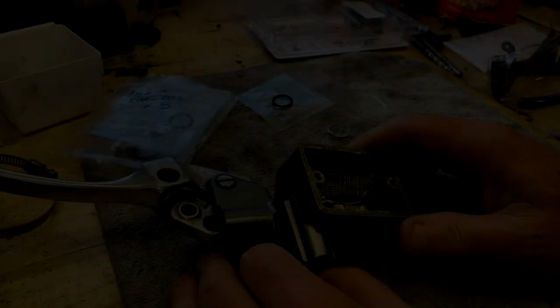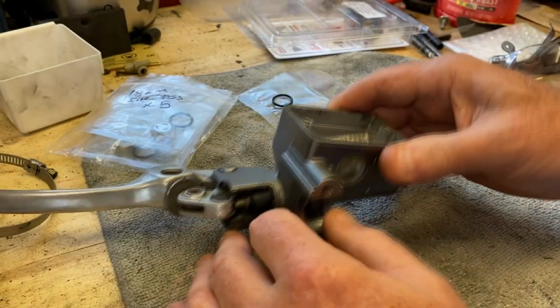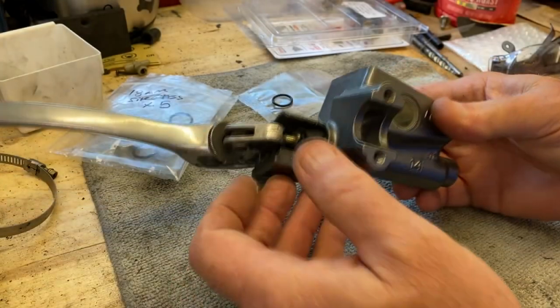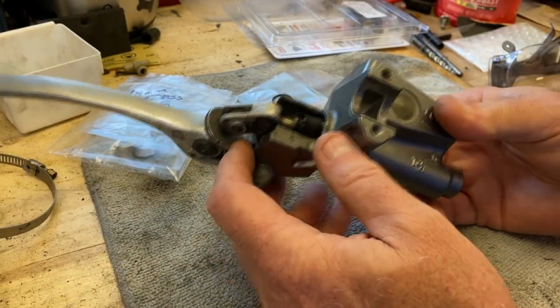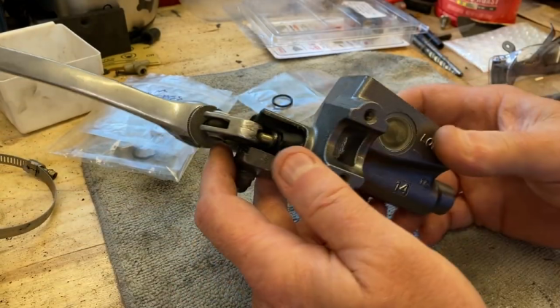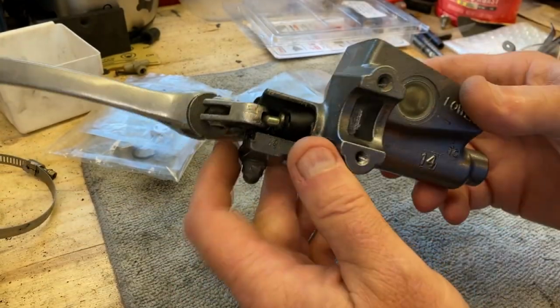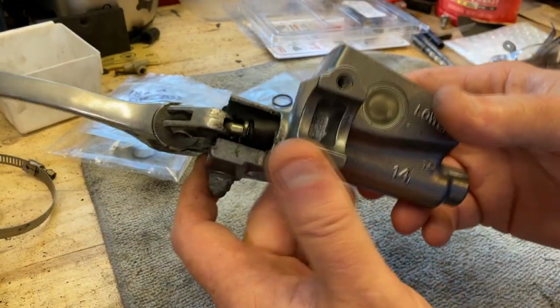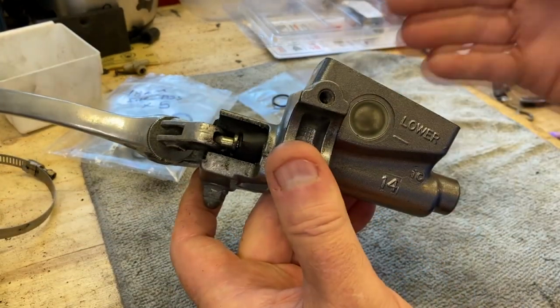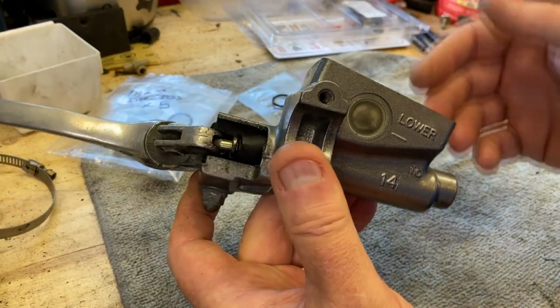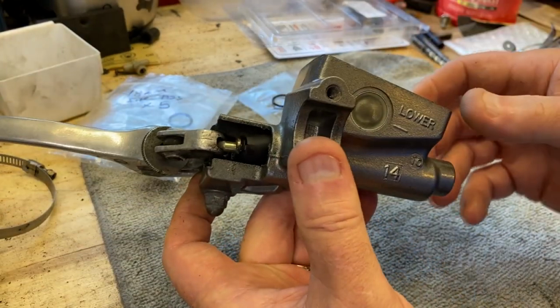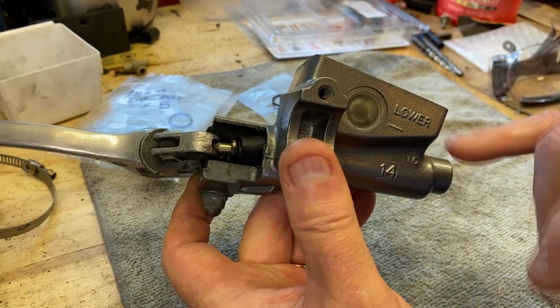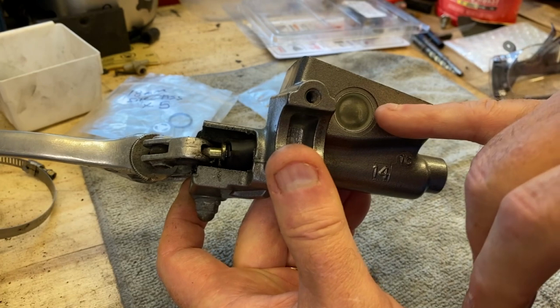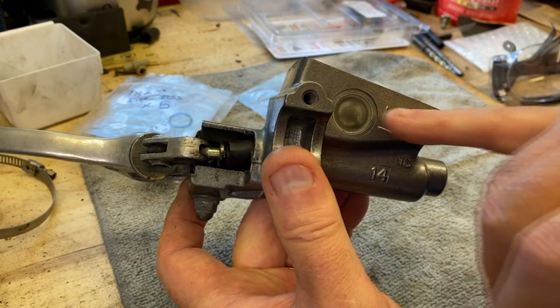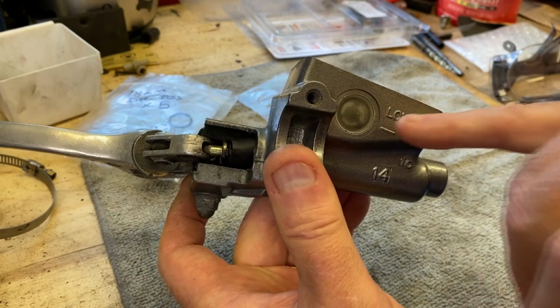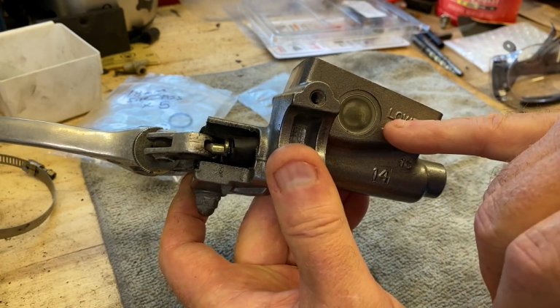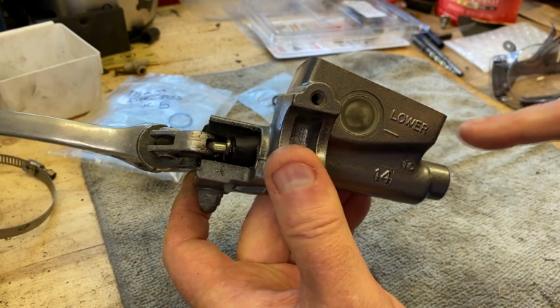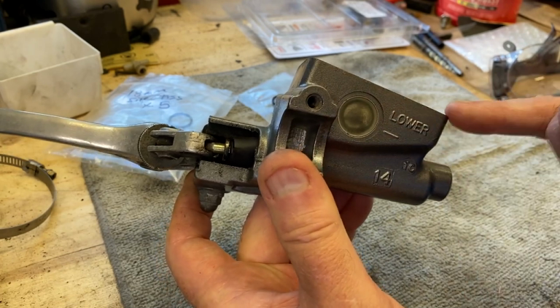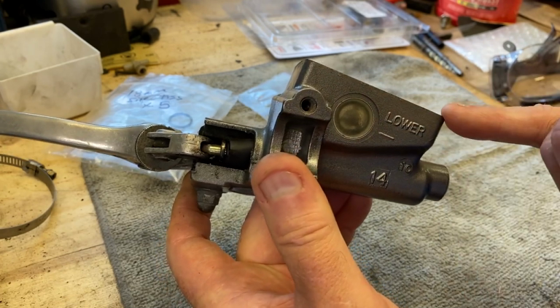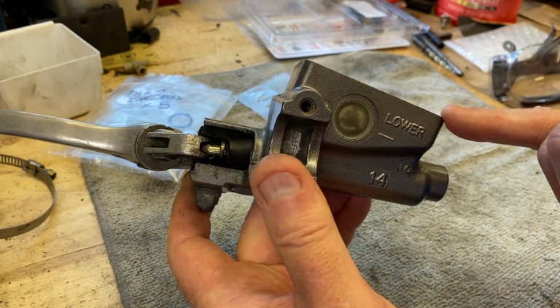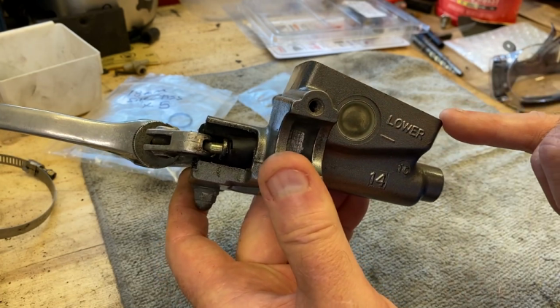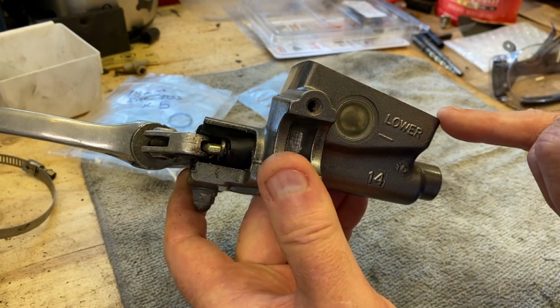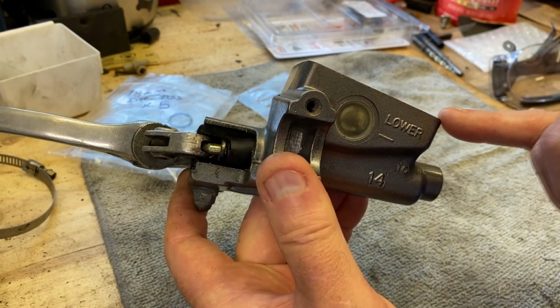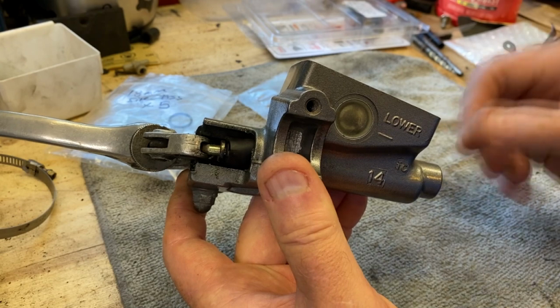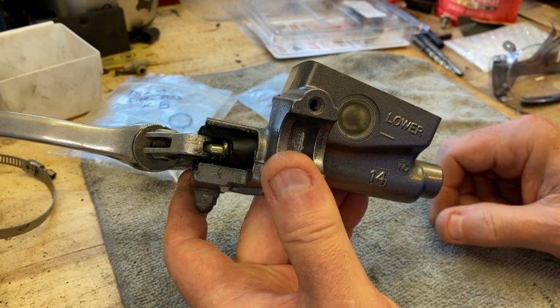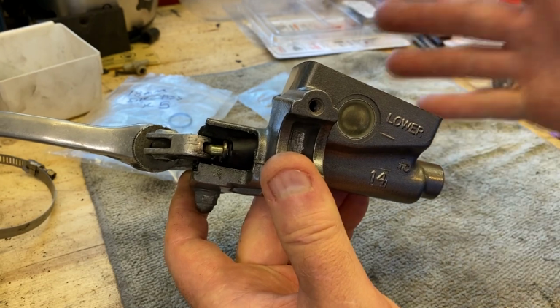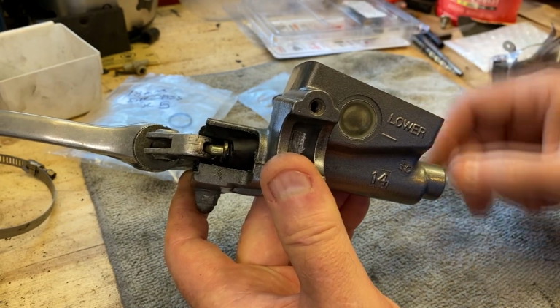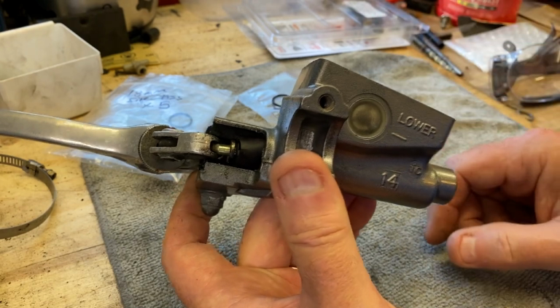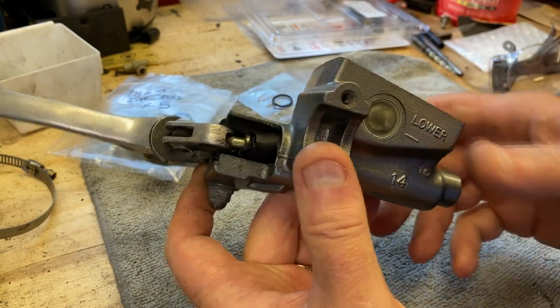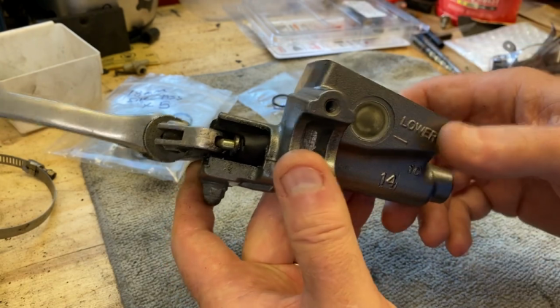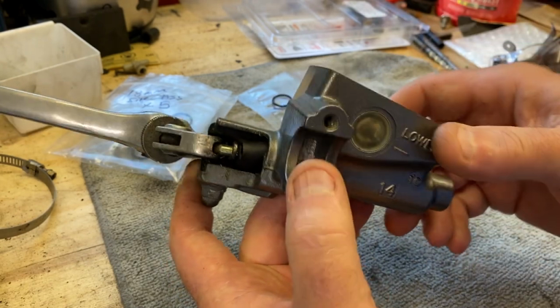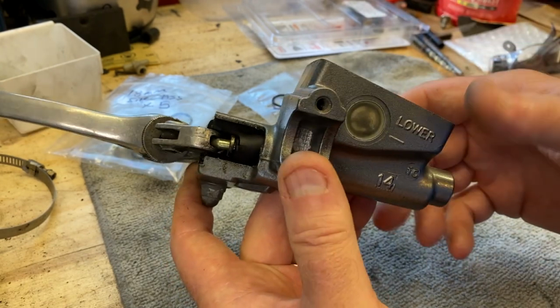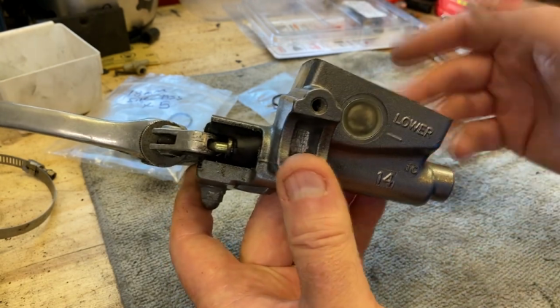Hey guys, welcome back. We're going to do a replacement — another video actually on replacing the sight glass in a master cylinder. This is the clutch sight glass off the VFR 750, and of course another VFR video, but hey, this thing's old, it needs love.